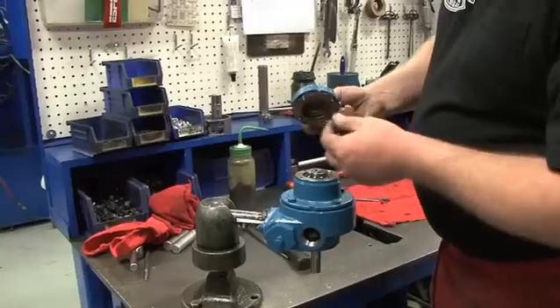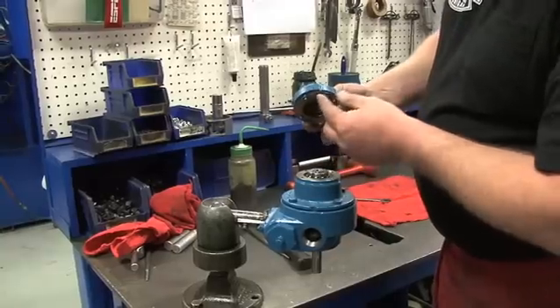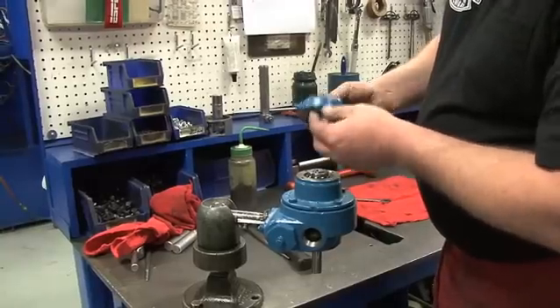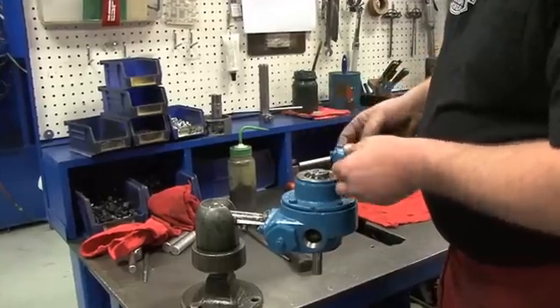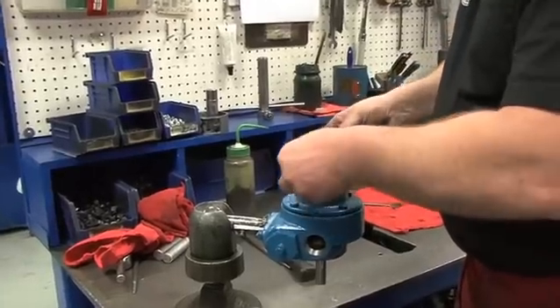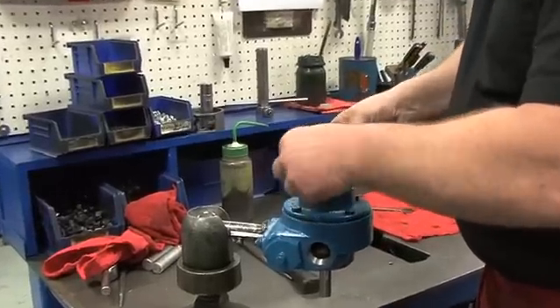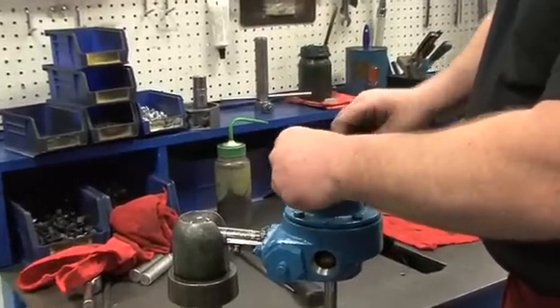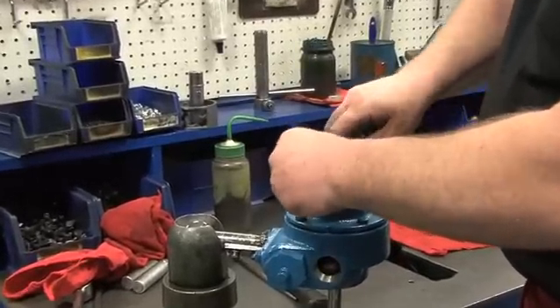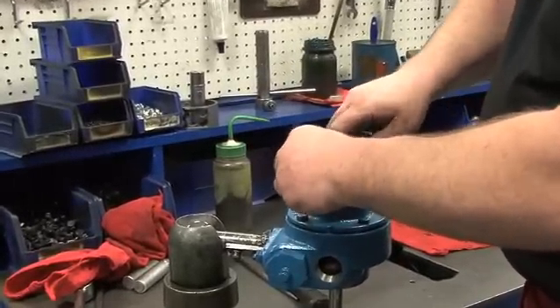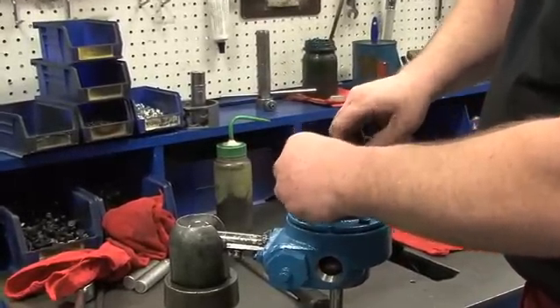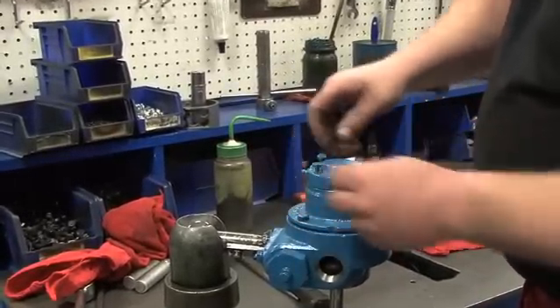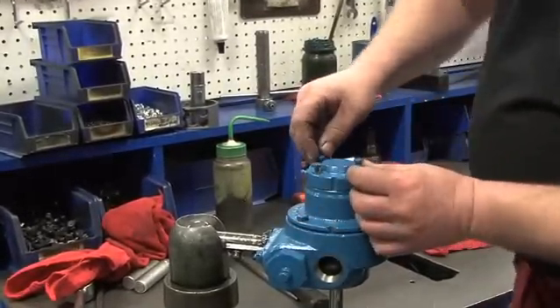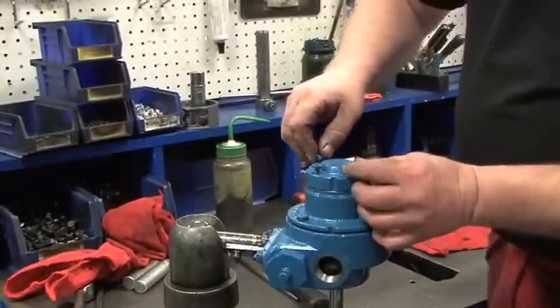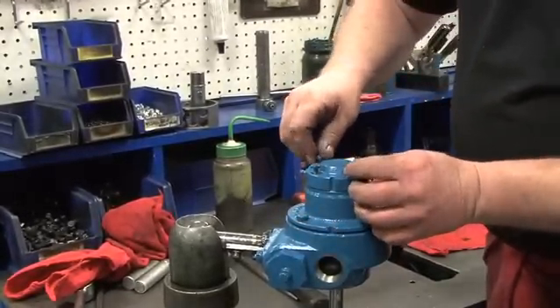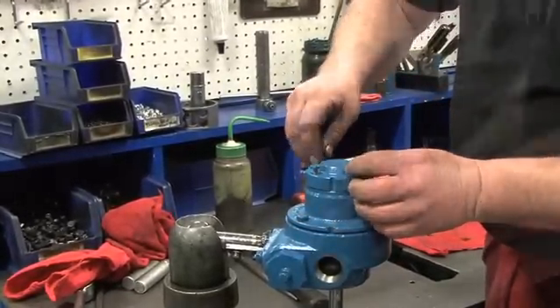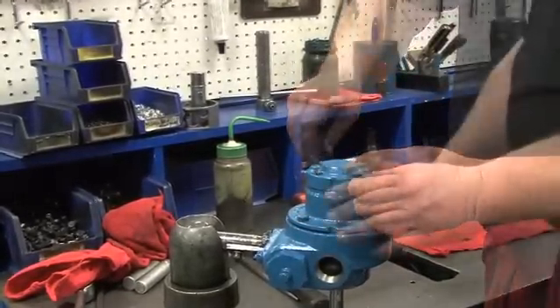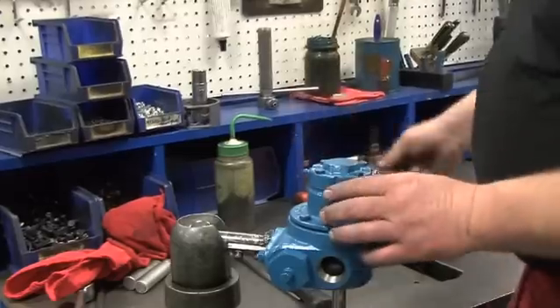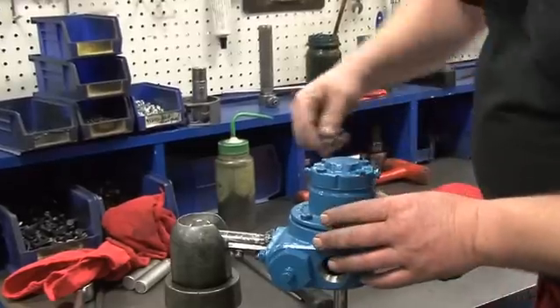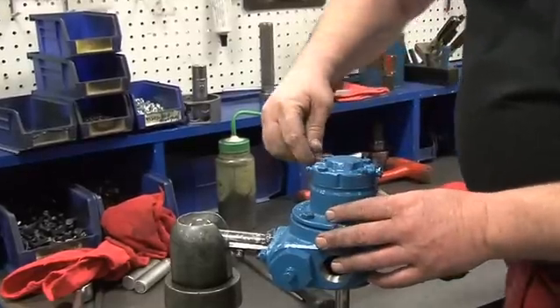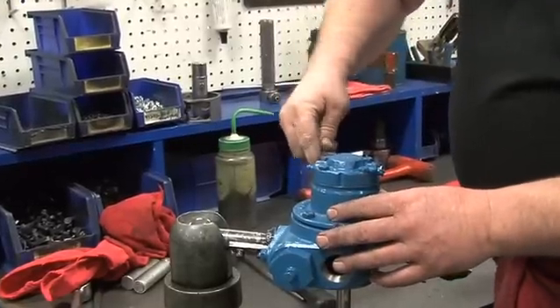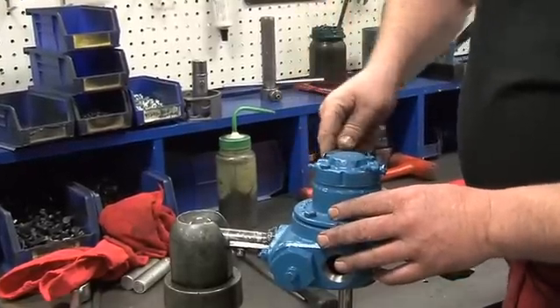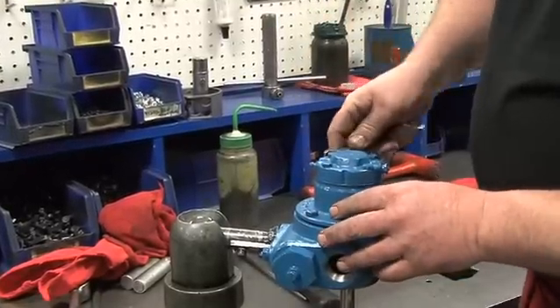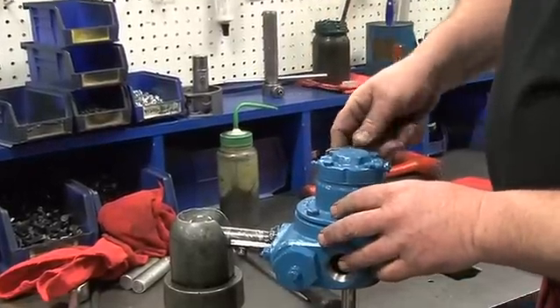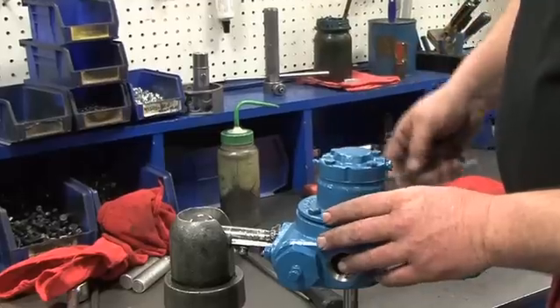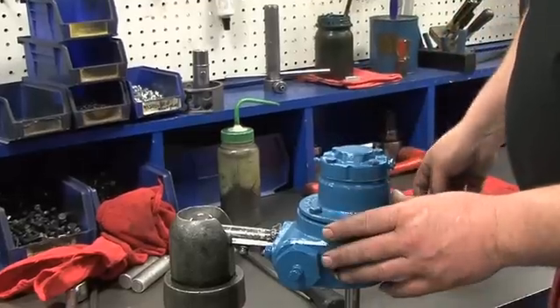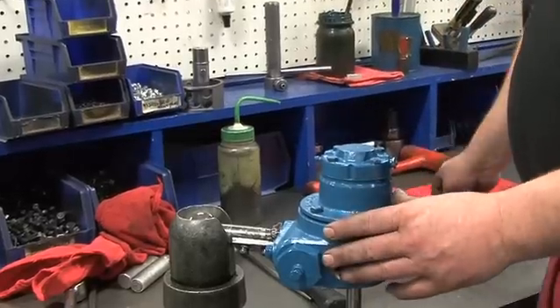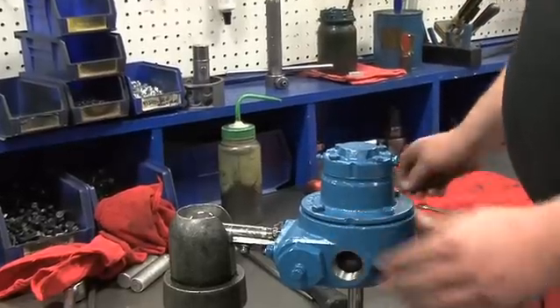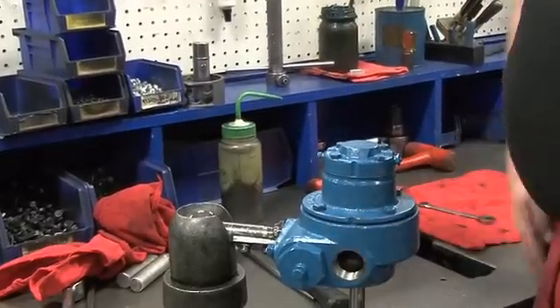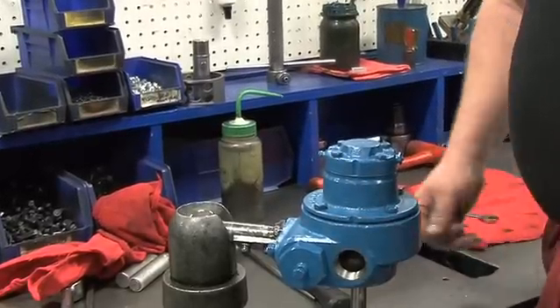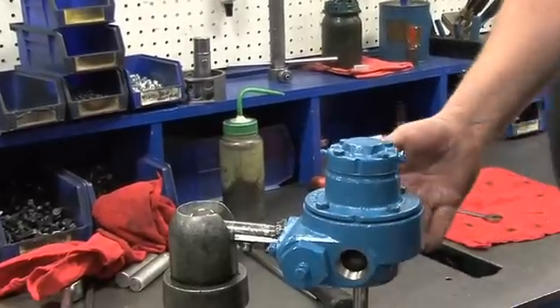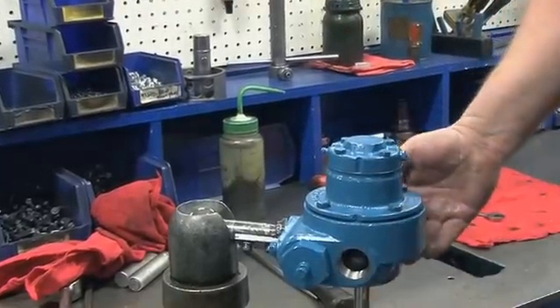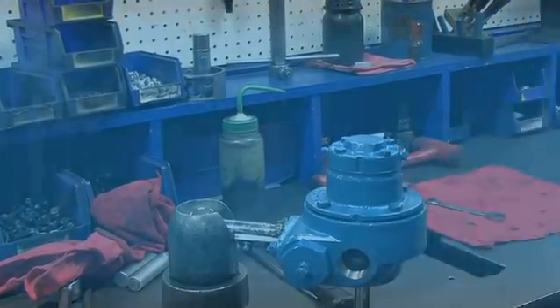Finally, install the cover into place with the gasket. Hand tighten the cap screws and then use a ½ inch wrench to tighten to snug. This completes the pump assembly for the Blackmer LG1 series pumps.